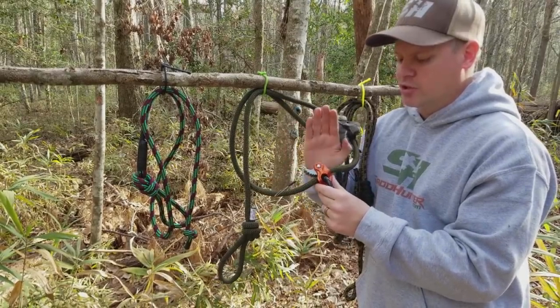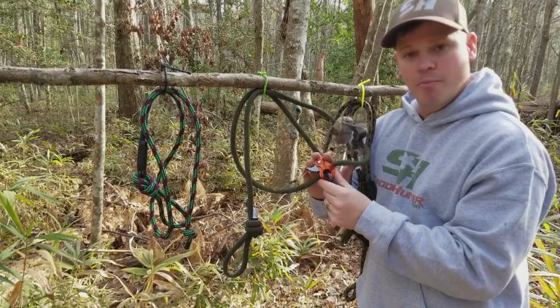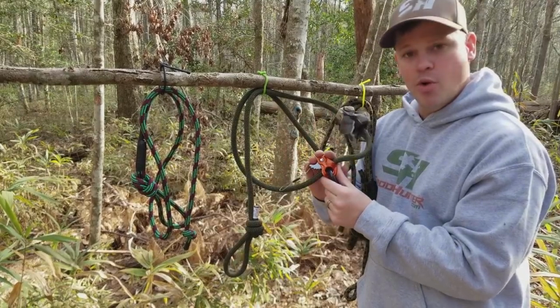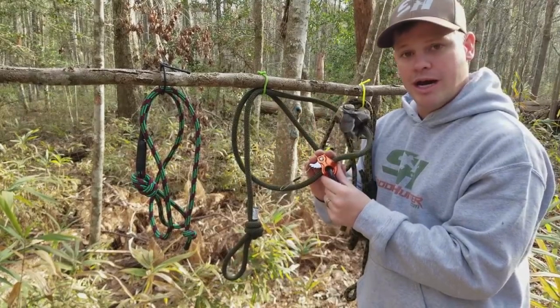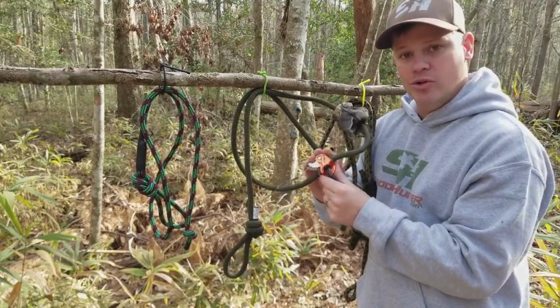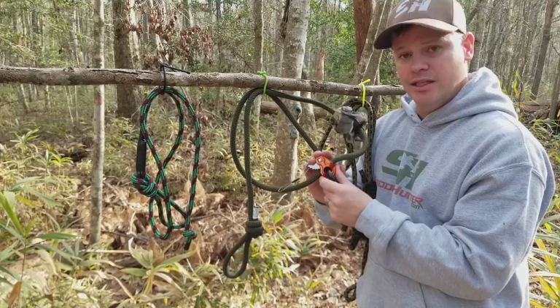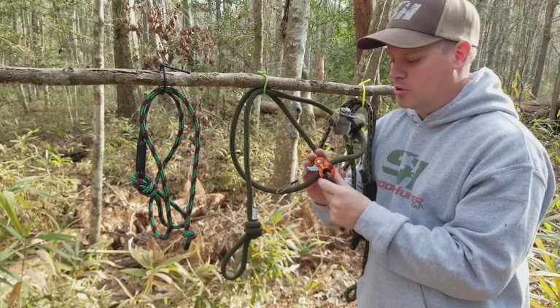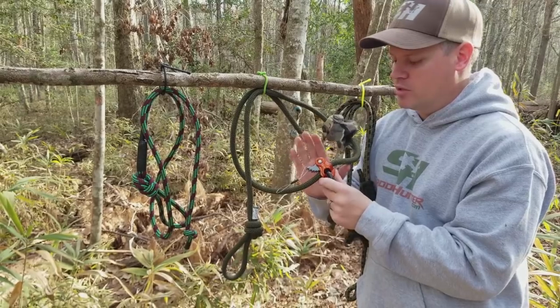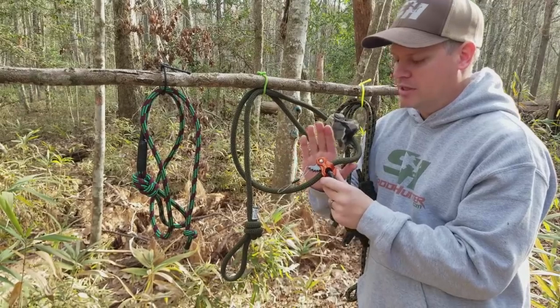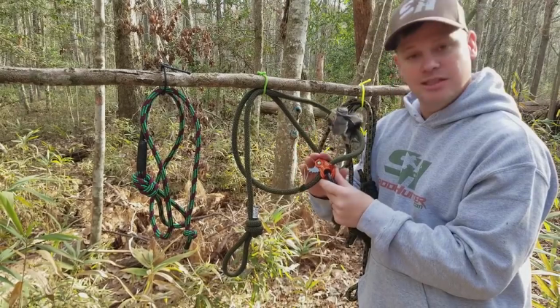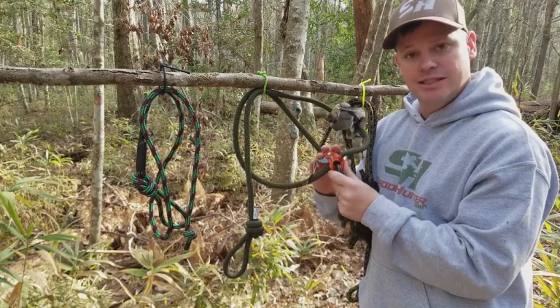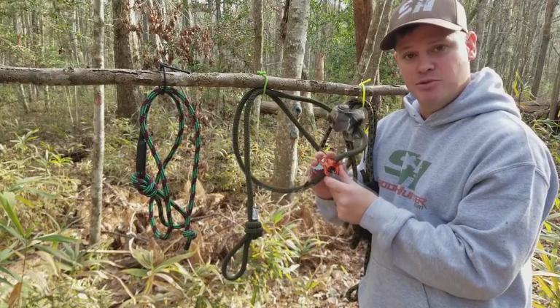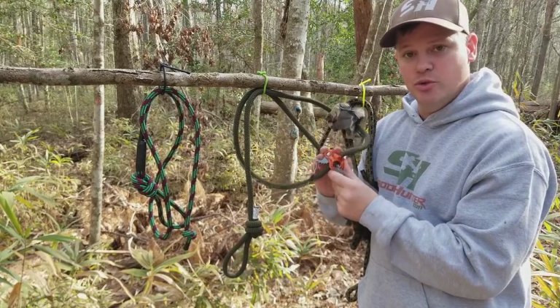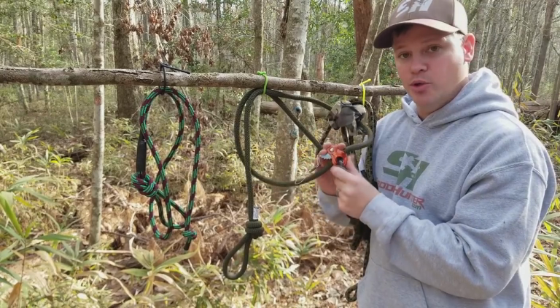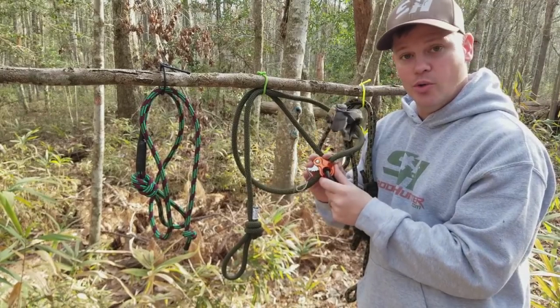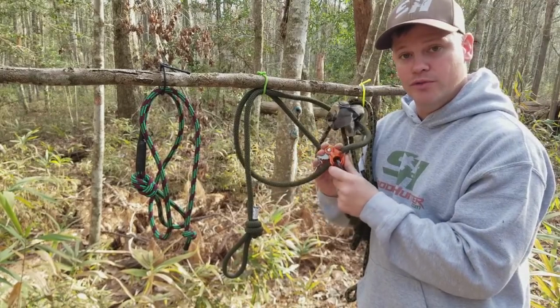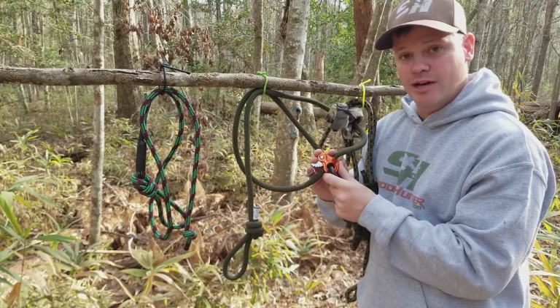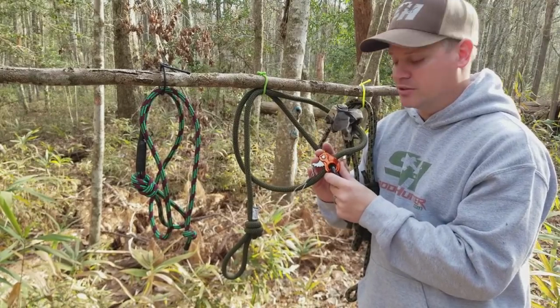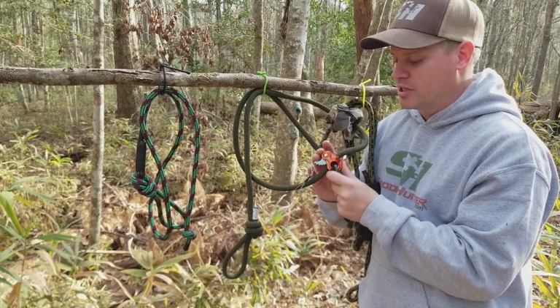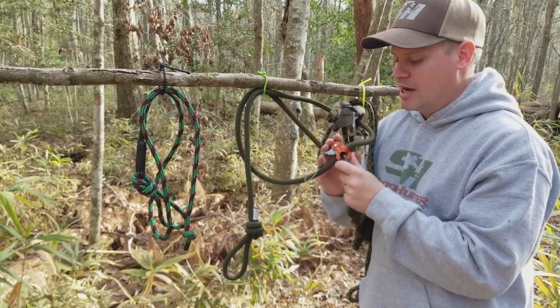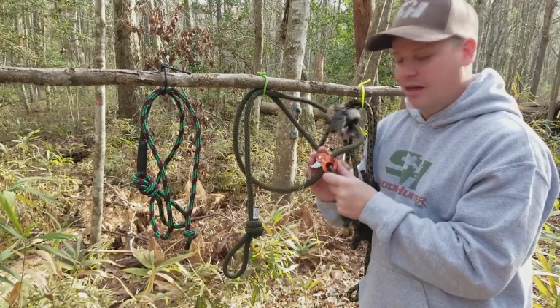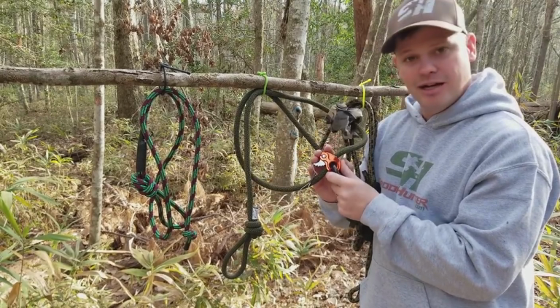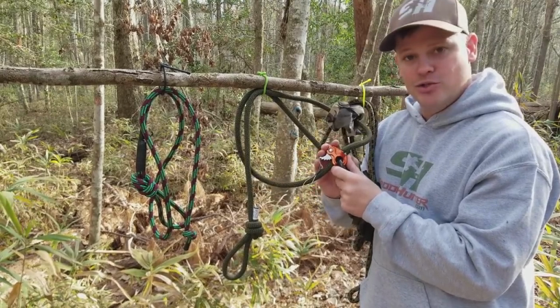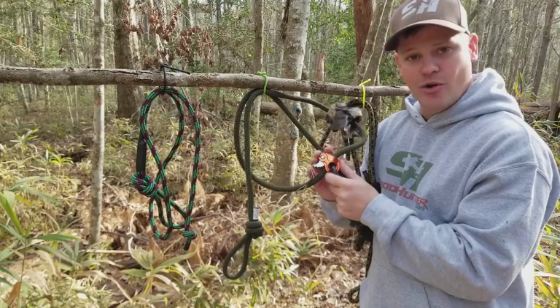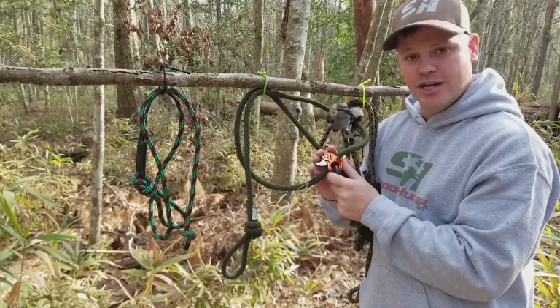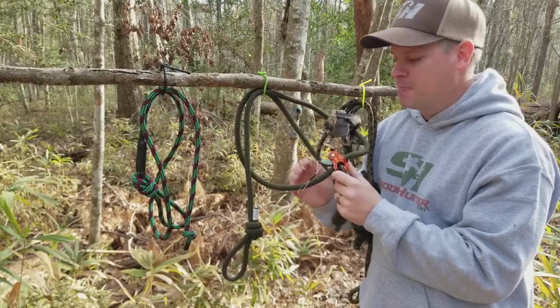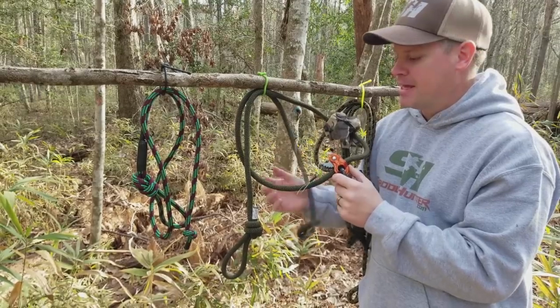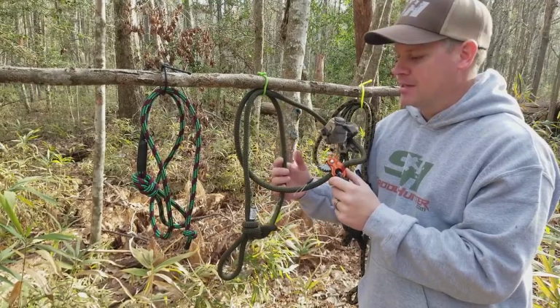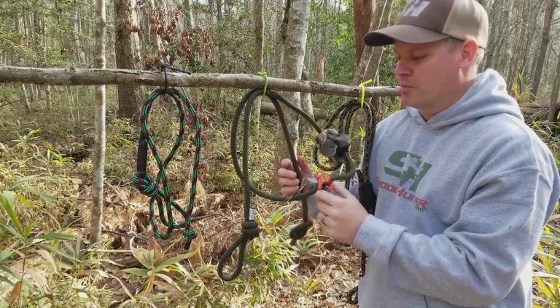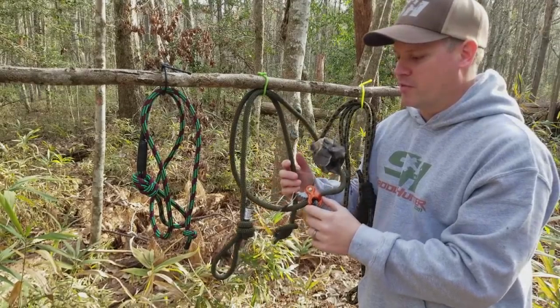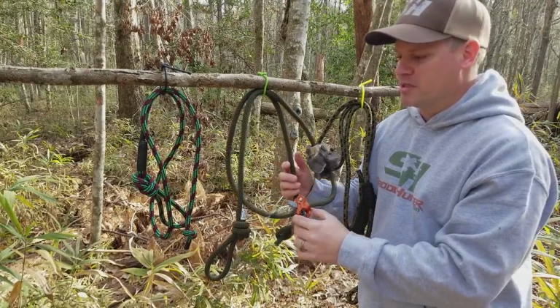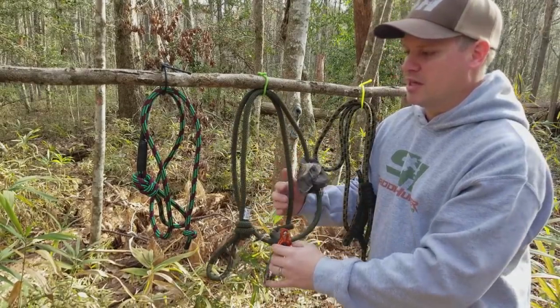The Ropeman 1 — I'll link to that below — is absolute pure gold for saddle hunters. I love it, I use it all the time, and it's one of my favorite pieces of kit.